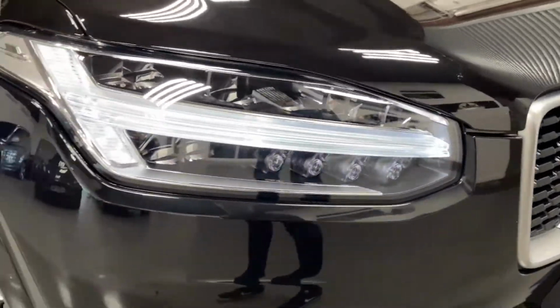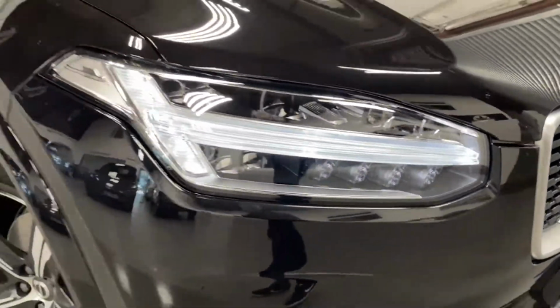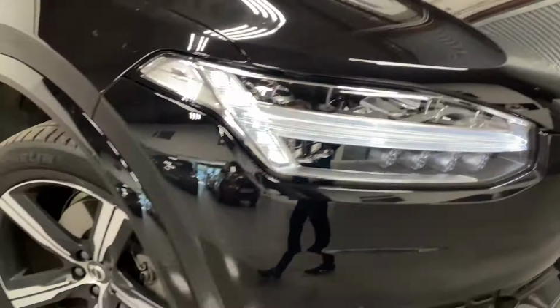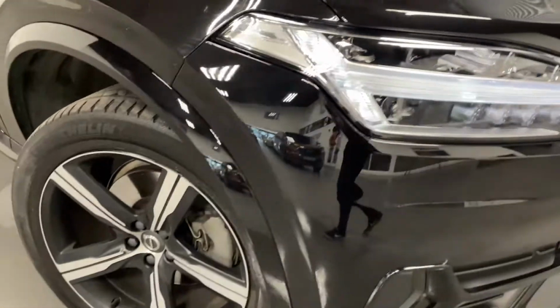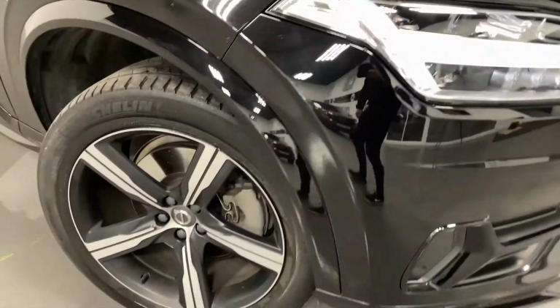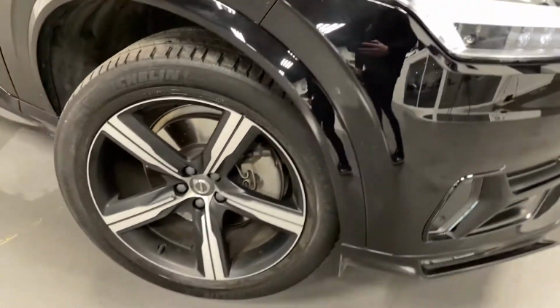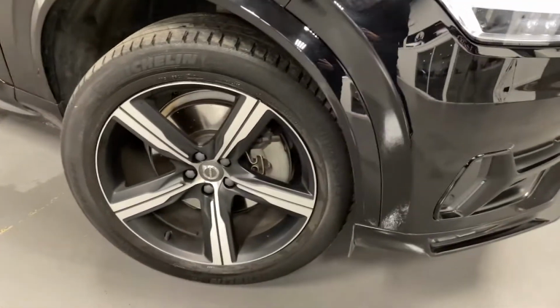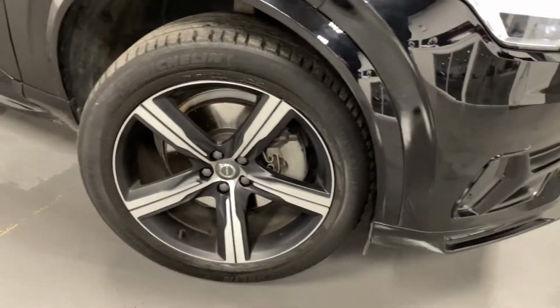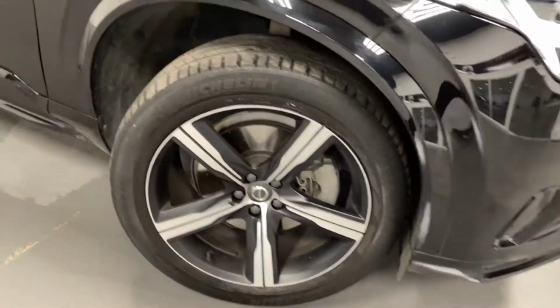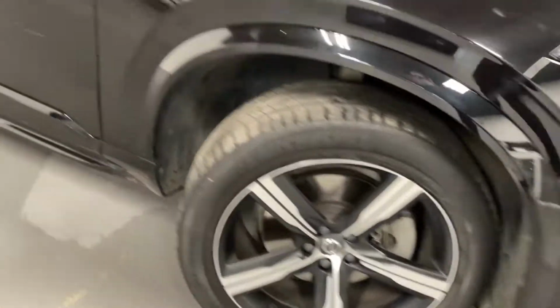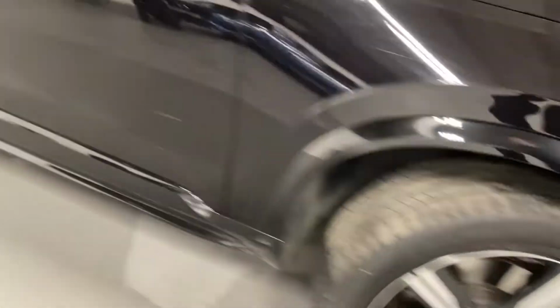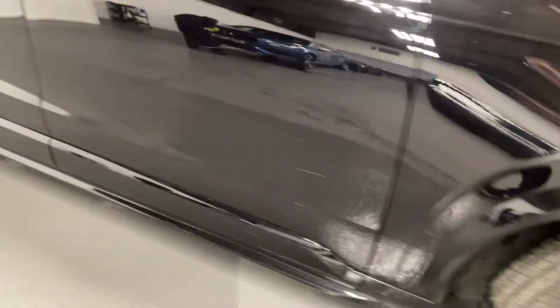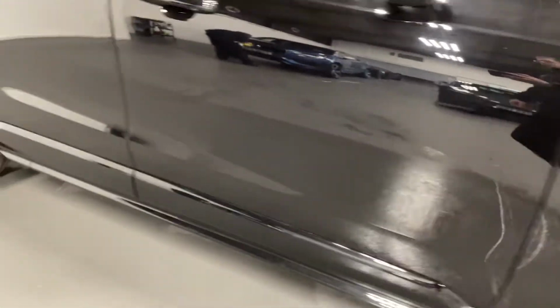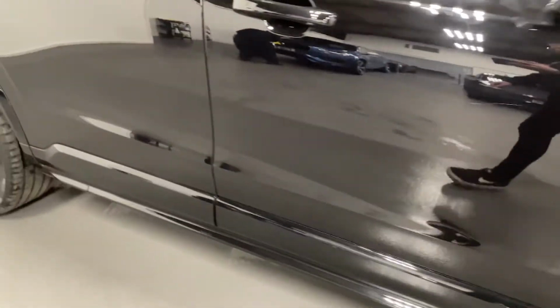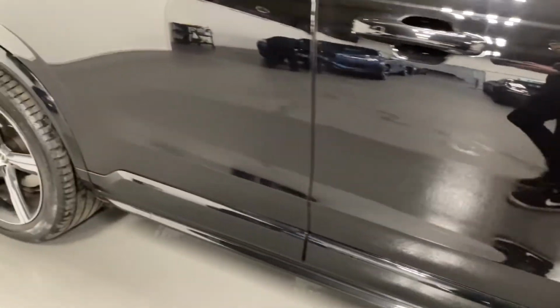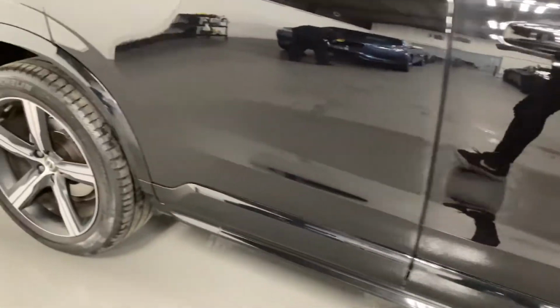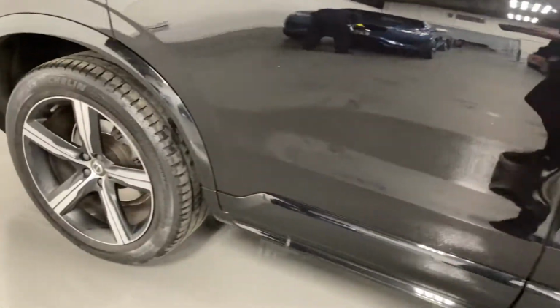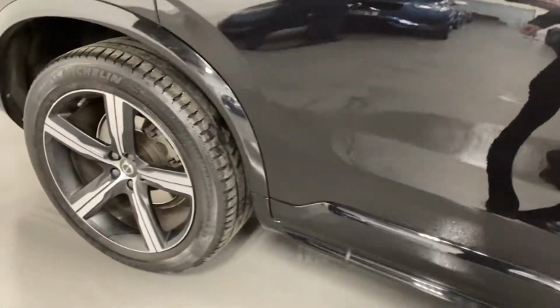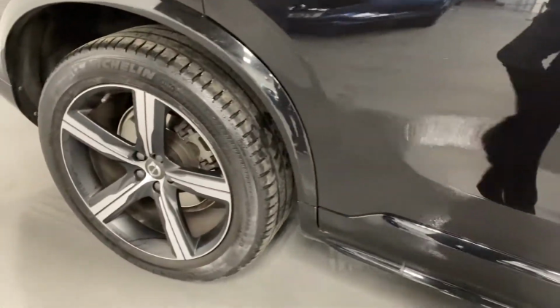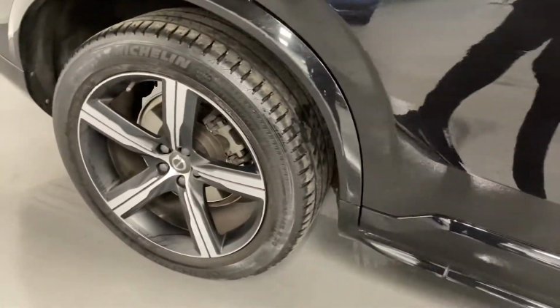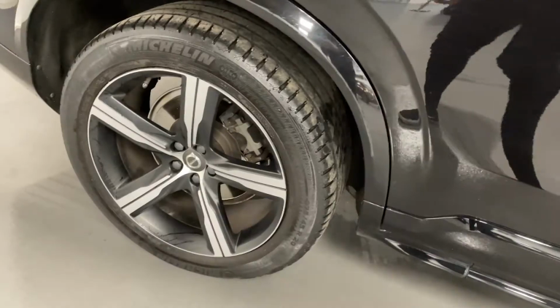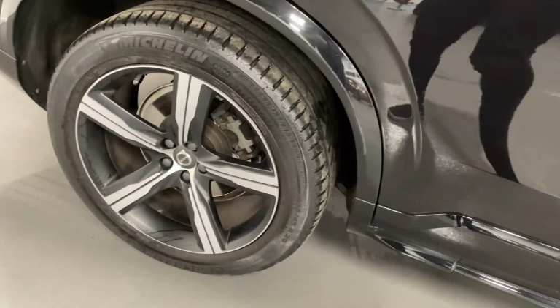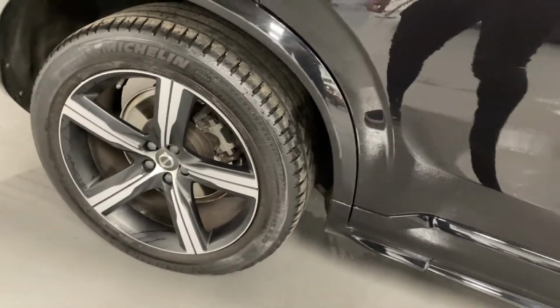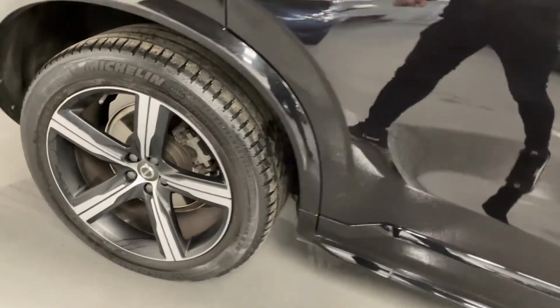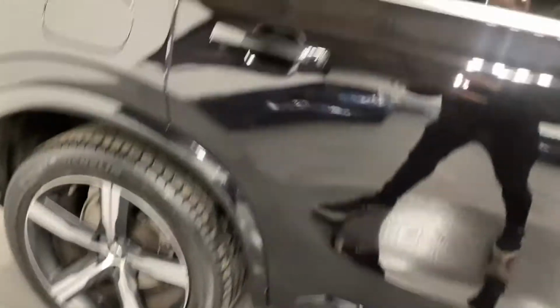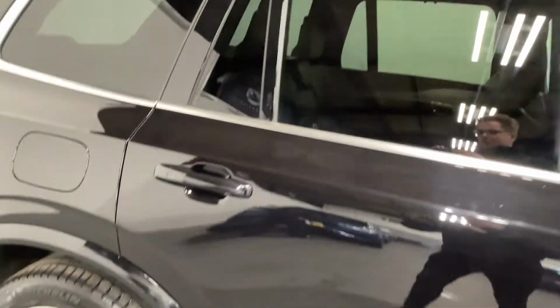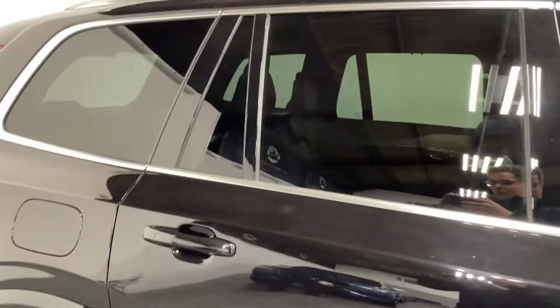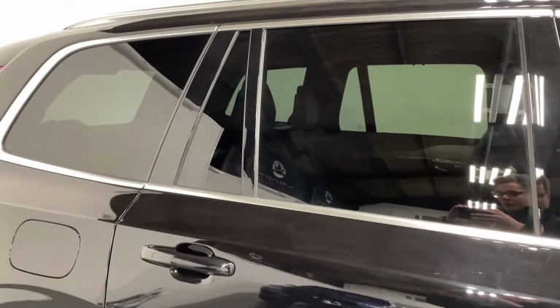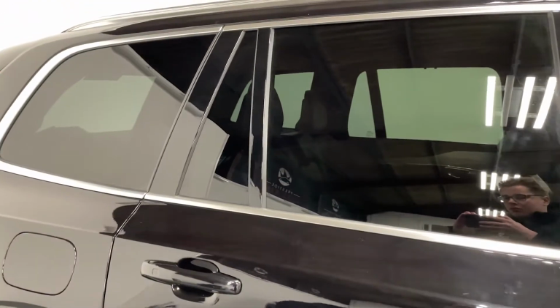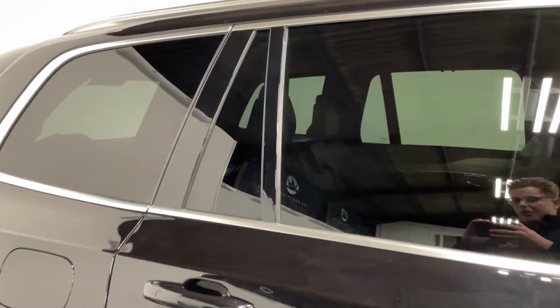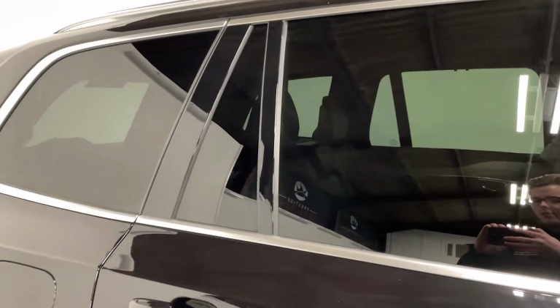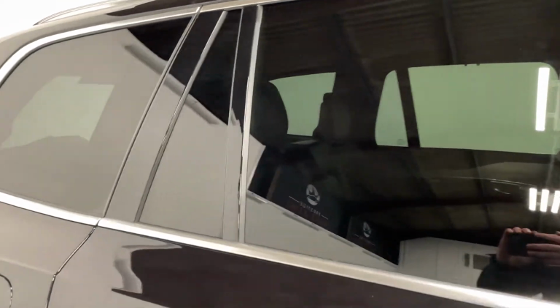As you can see, this car comes in a black metallic paint, diamond turned alloy wheels, LED headlights, and rear tinted windows.